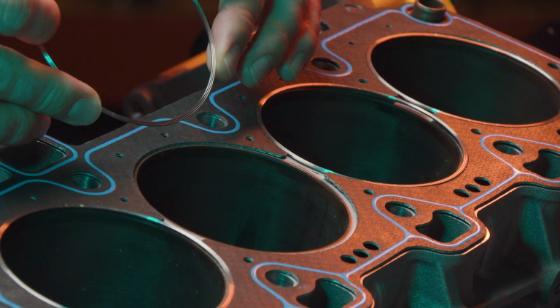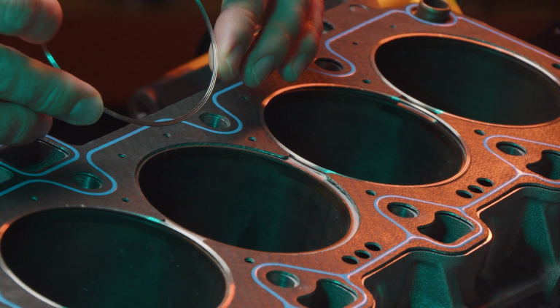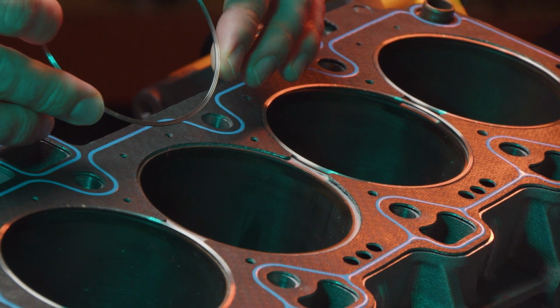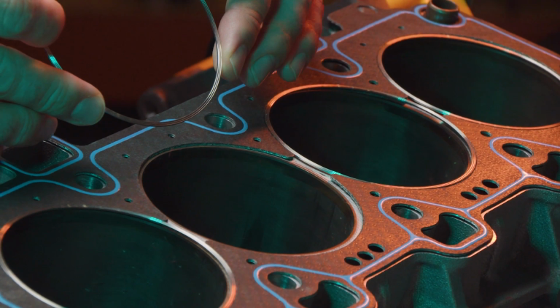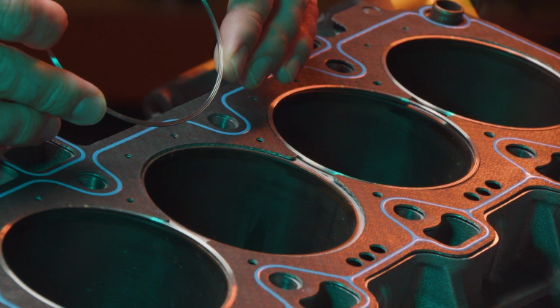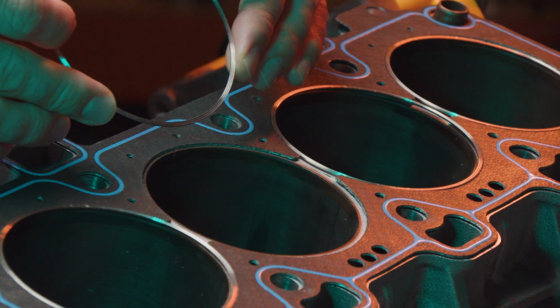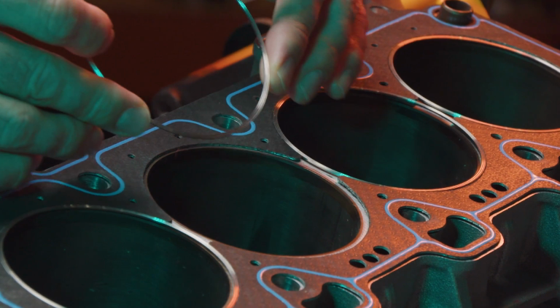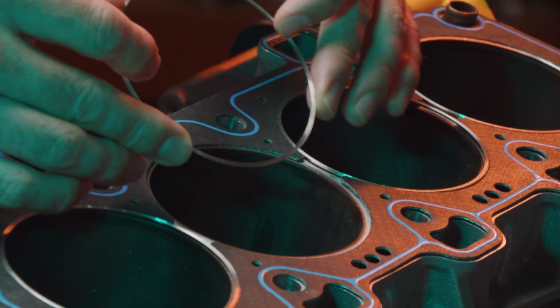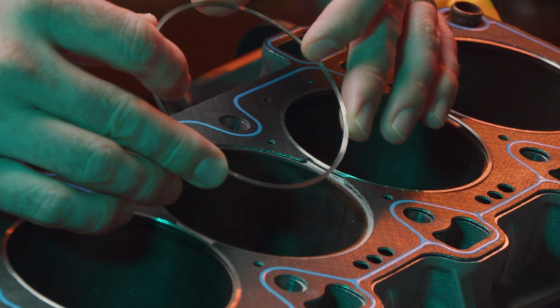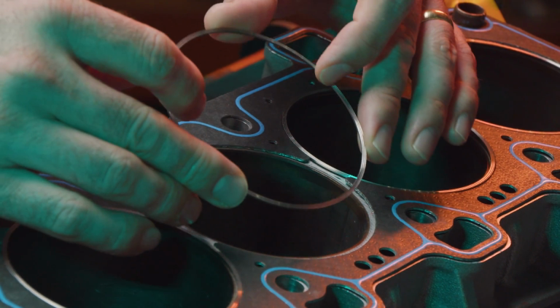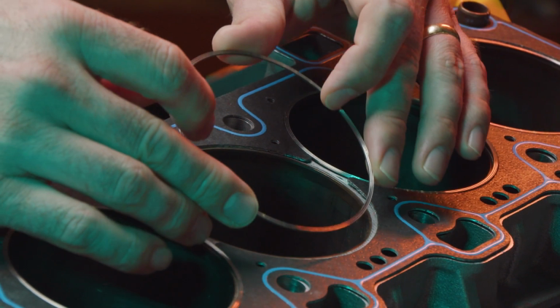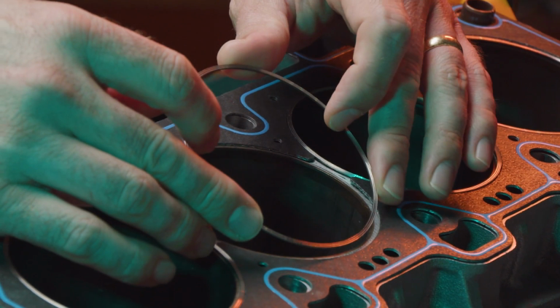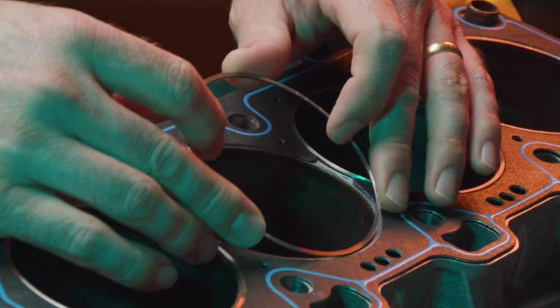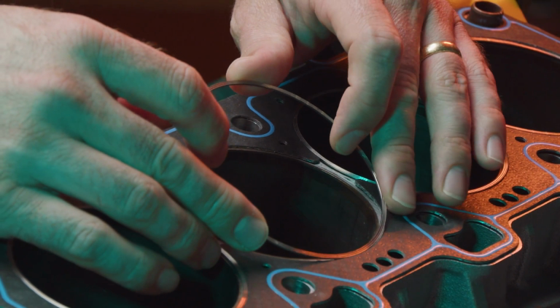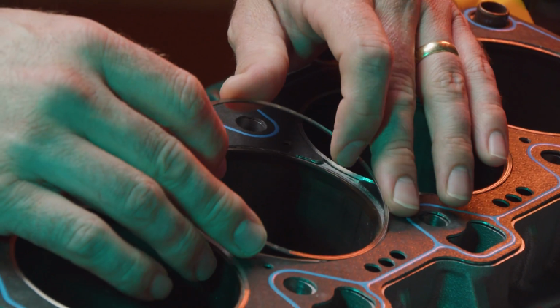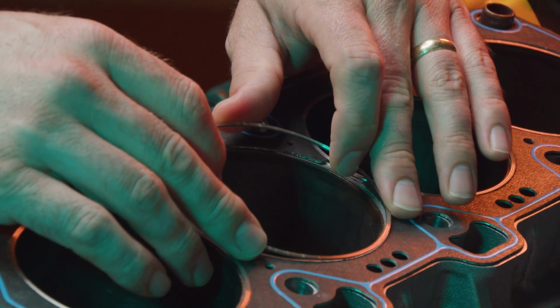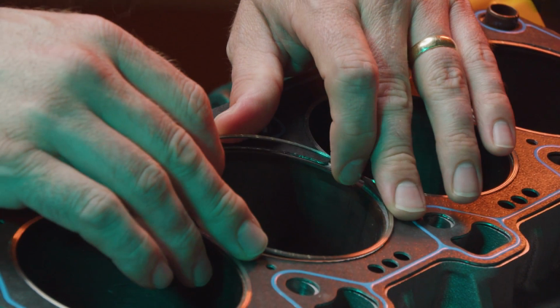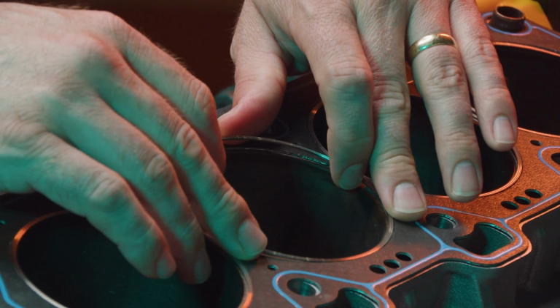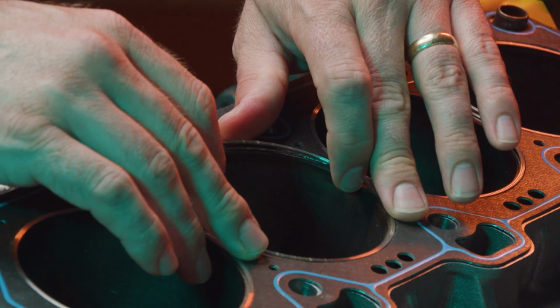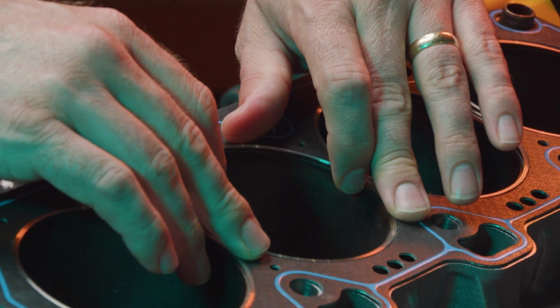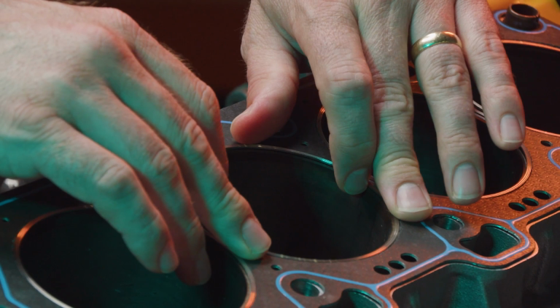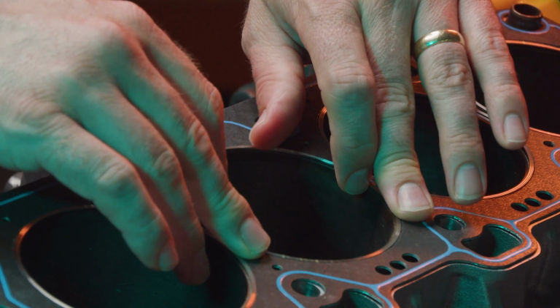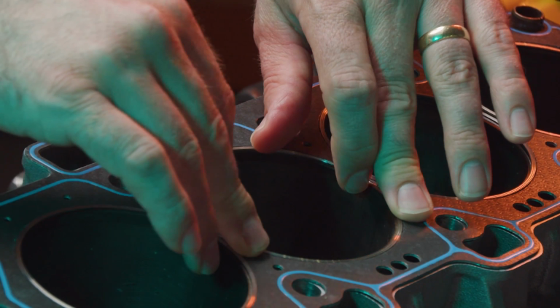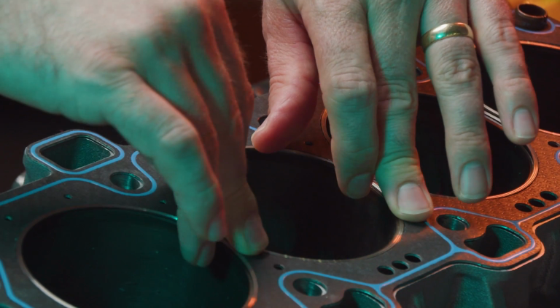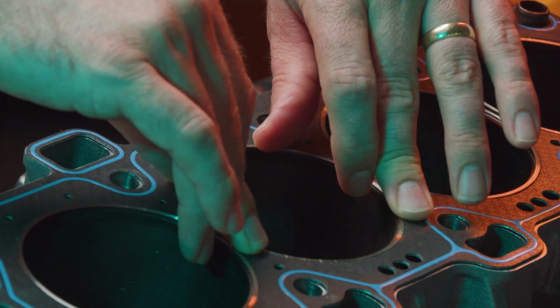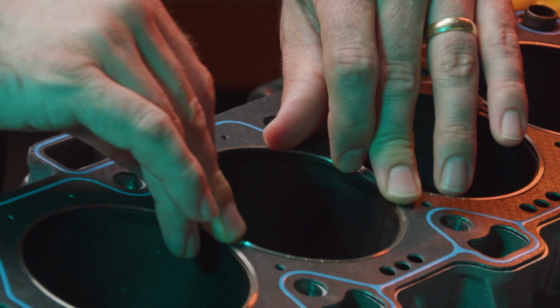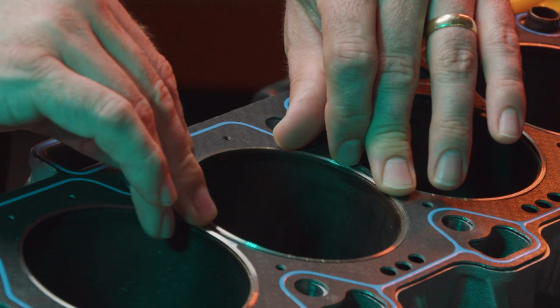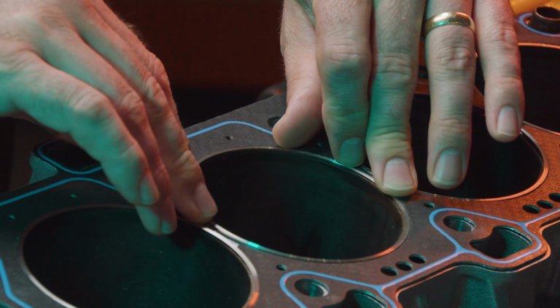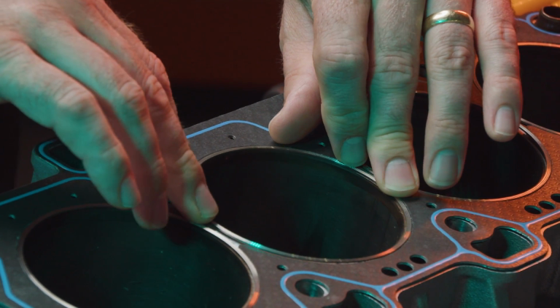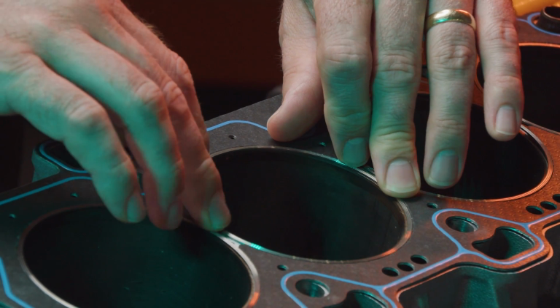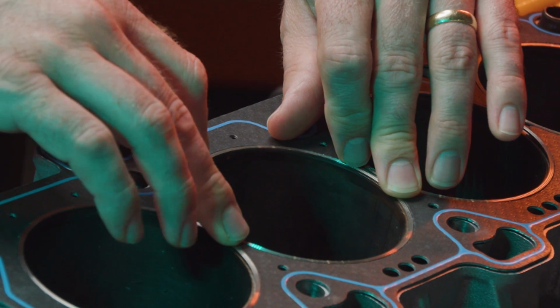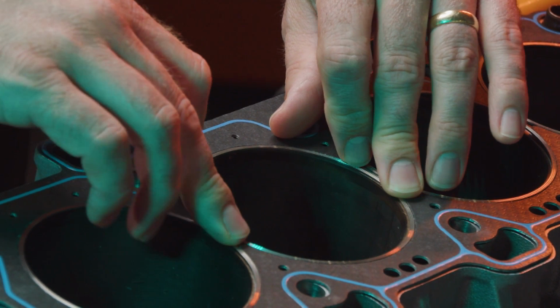These gaskets are designed to work with completely flat surfaces — a 40RA or better, just like you saw on our MLS Spartan Head Gaskets. We want clean, flat deck surfaces. No extra machining required.